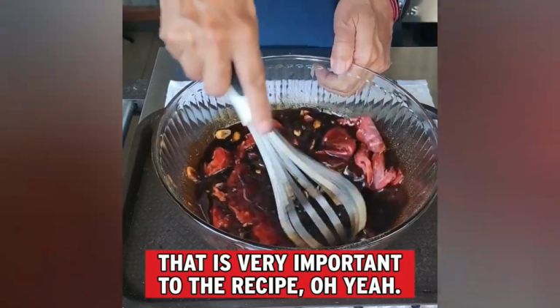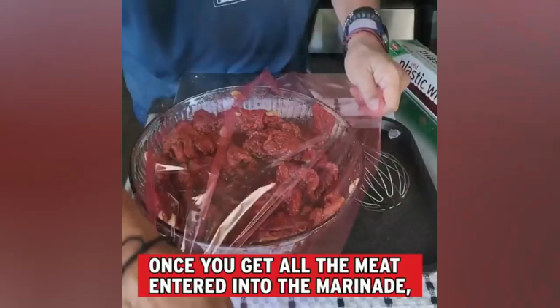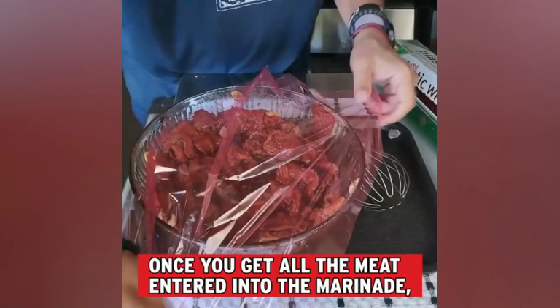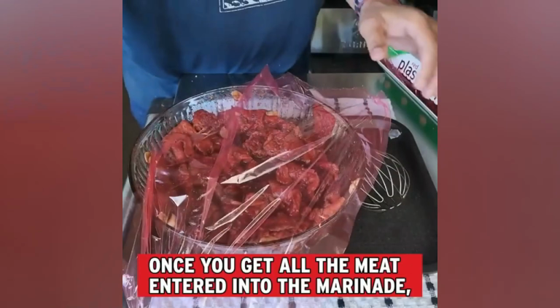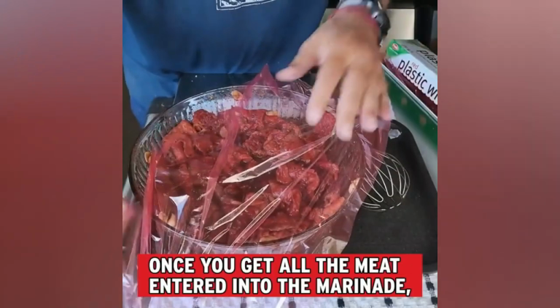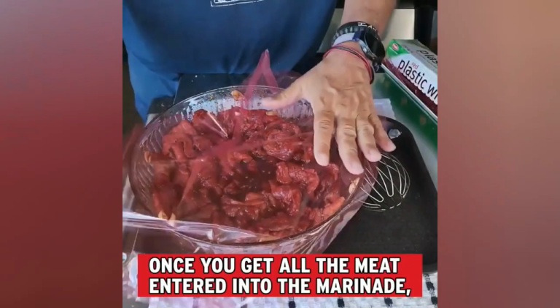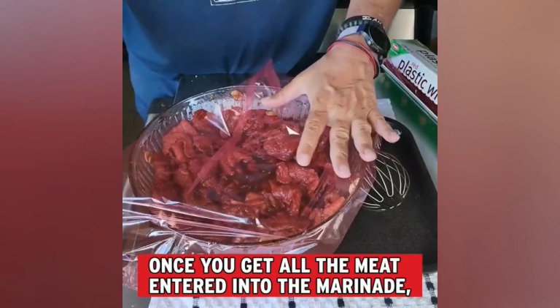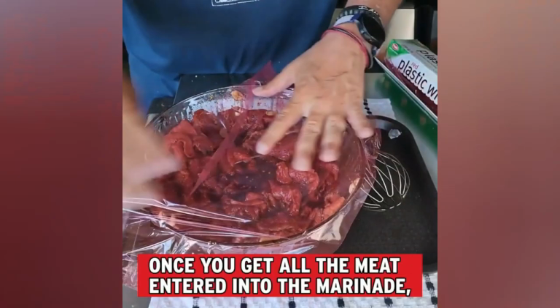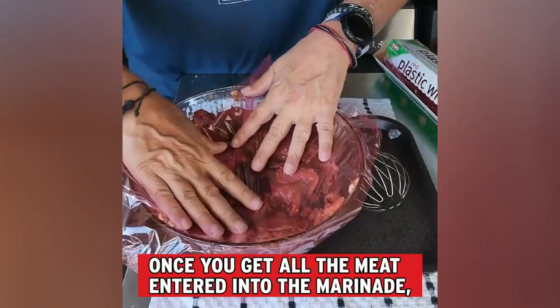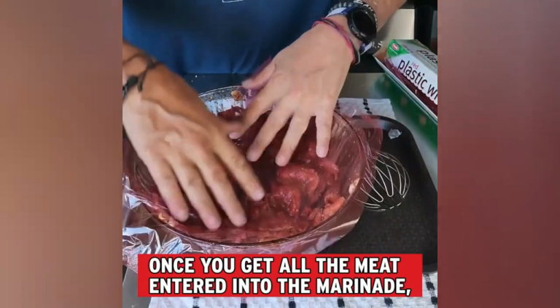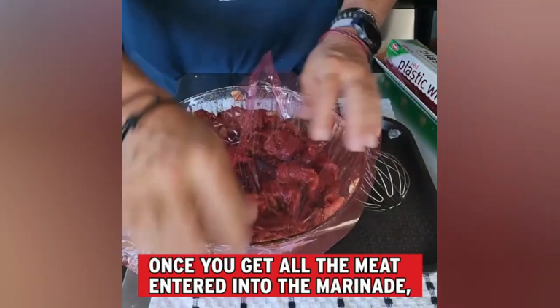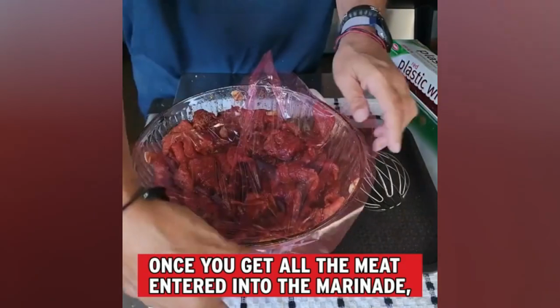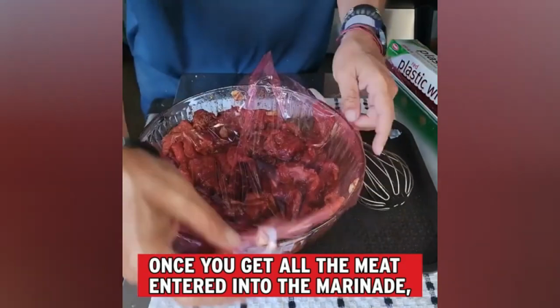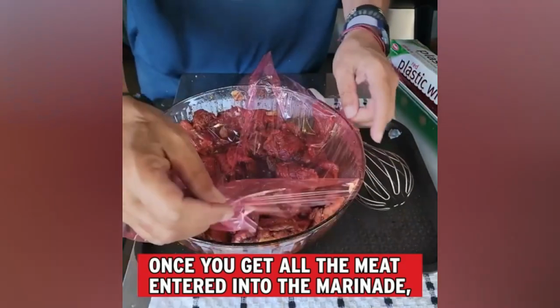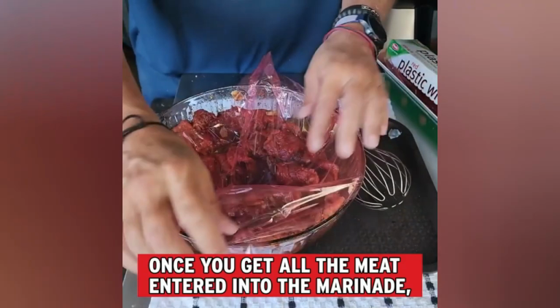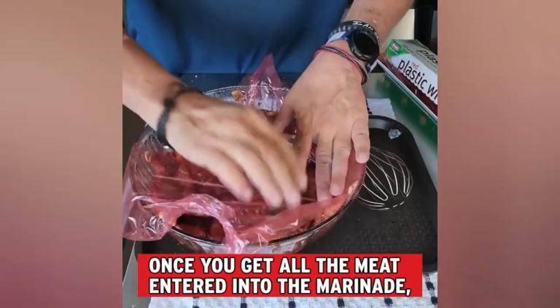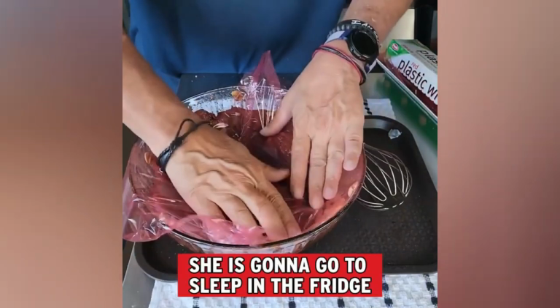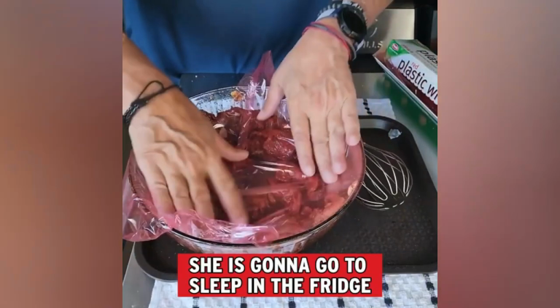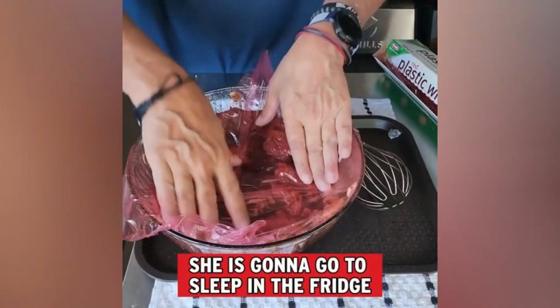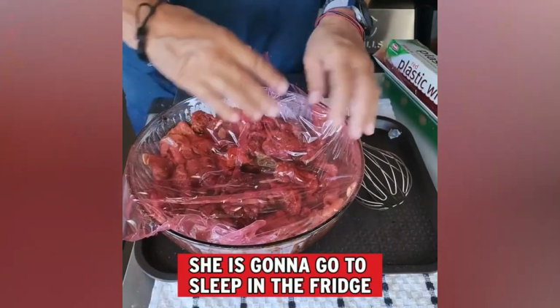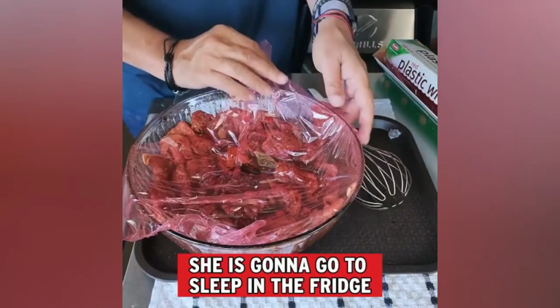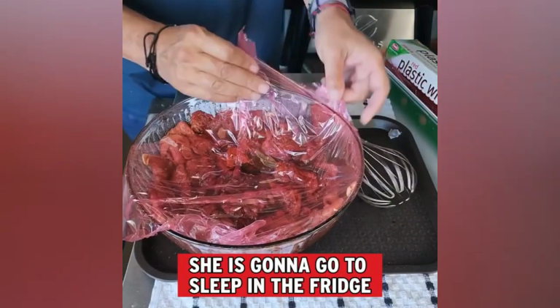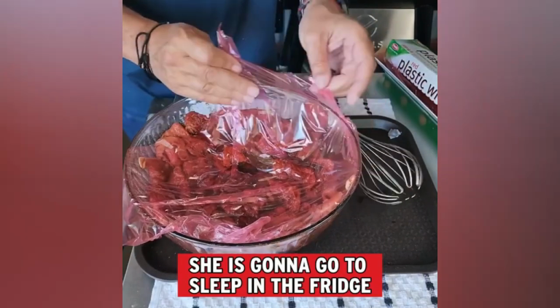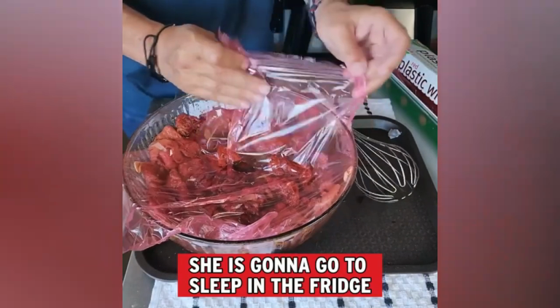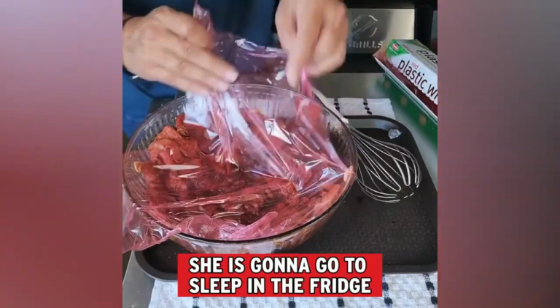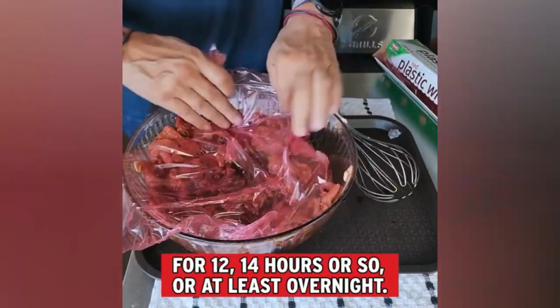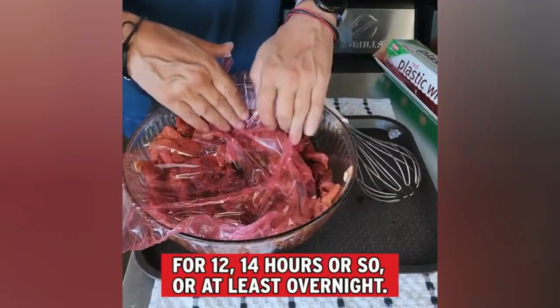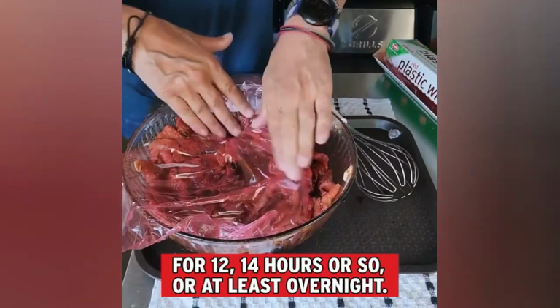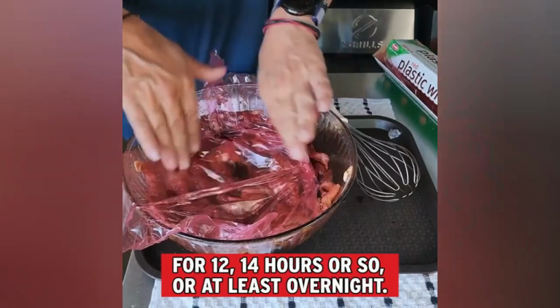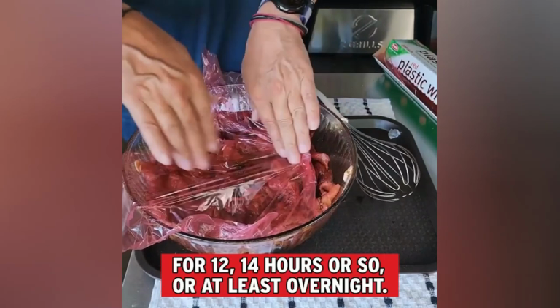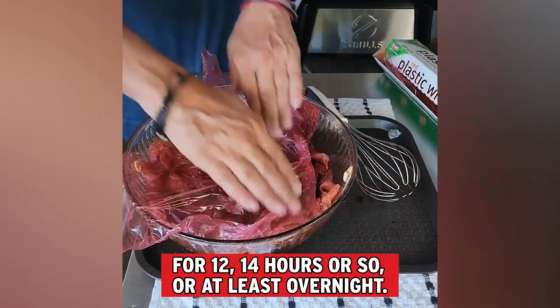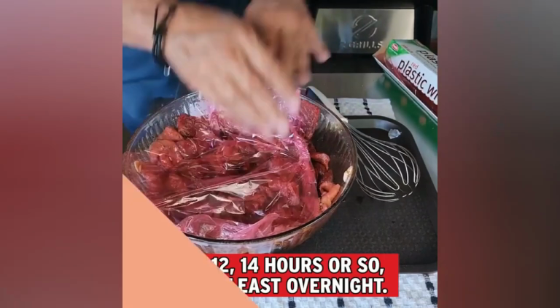Once you get all the meat into the marinade, she is gonna go to sleep in the fridge for 12 to 14 hours.